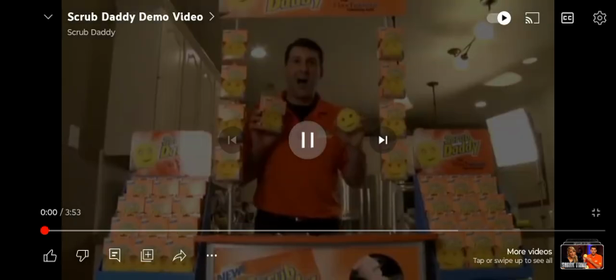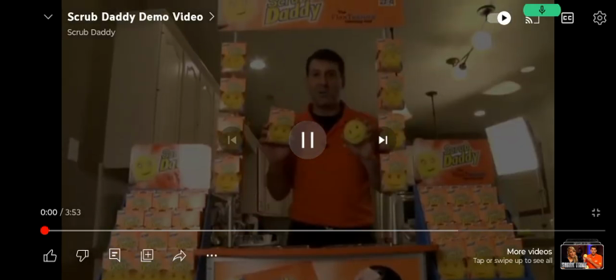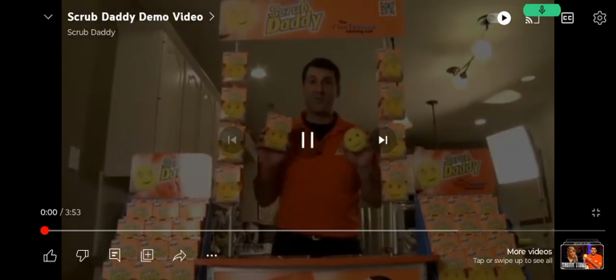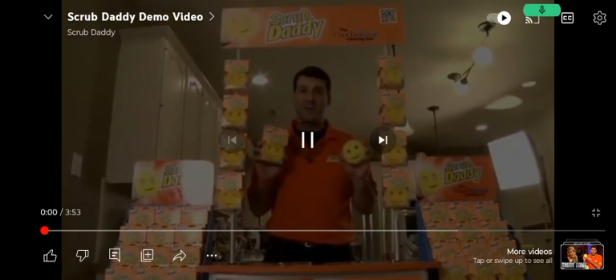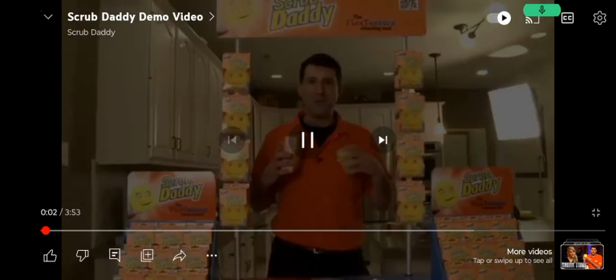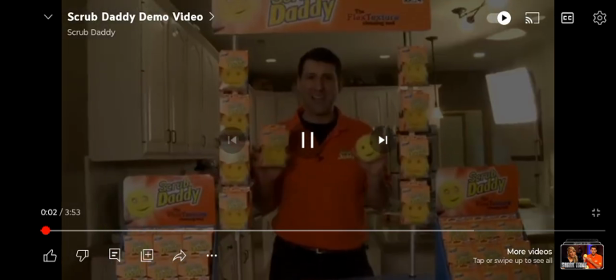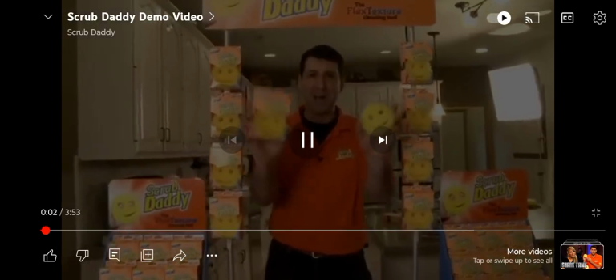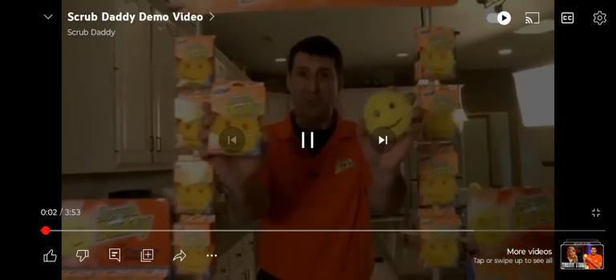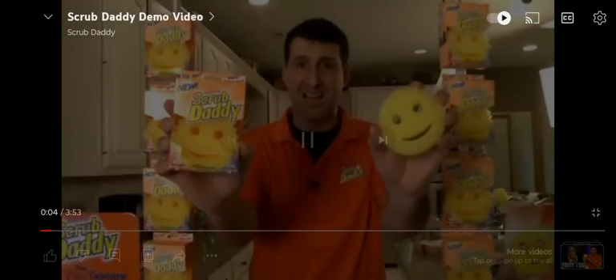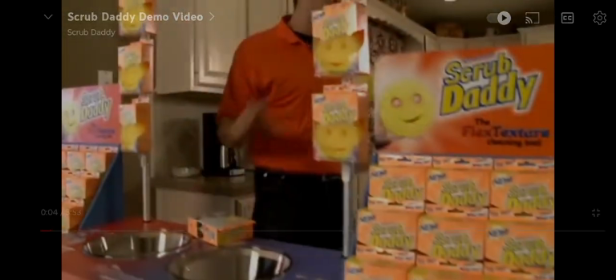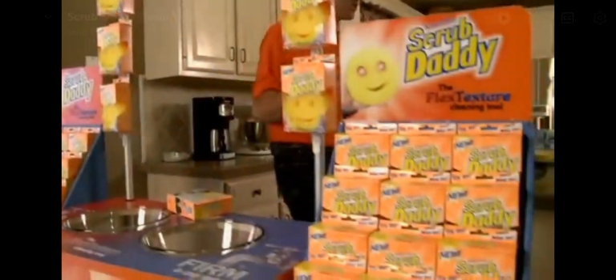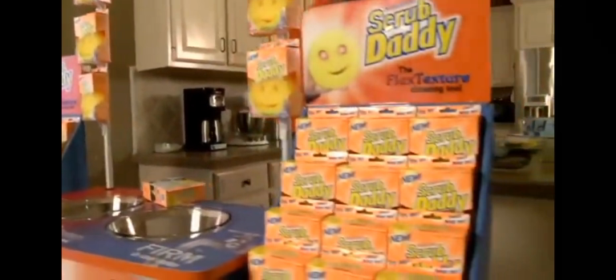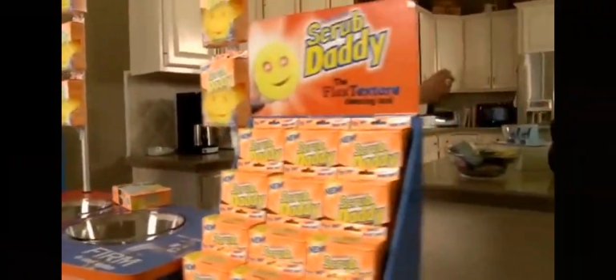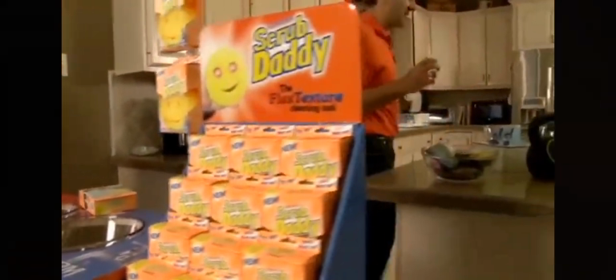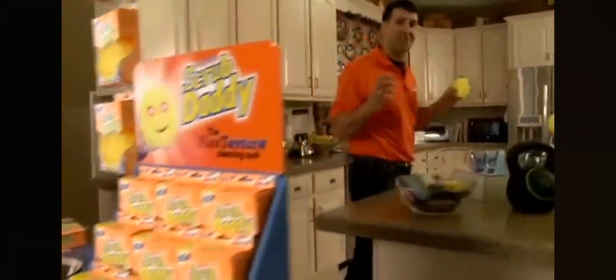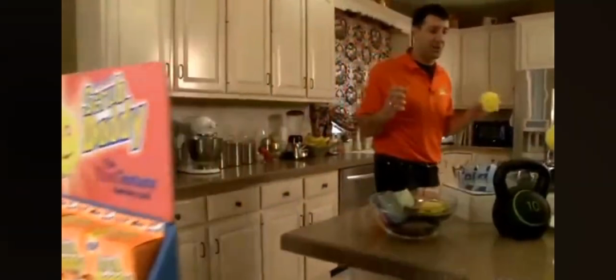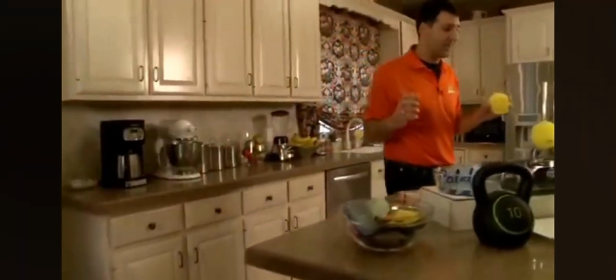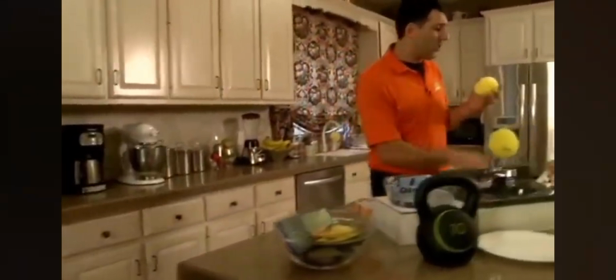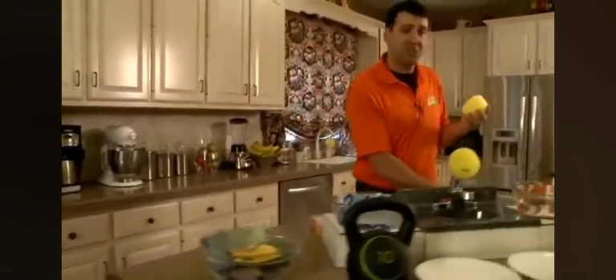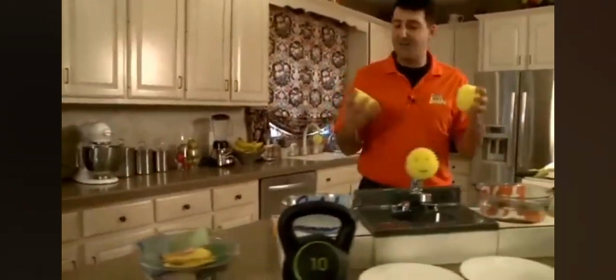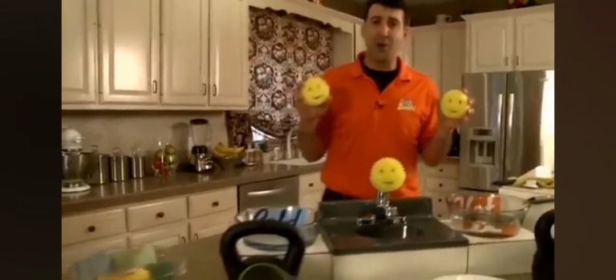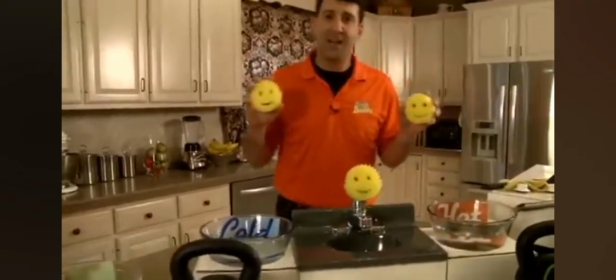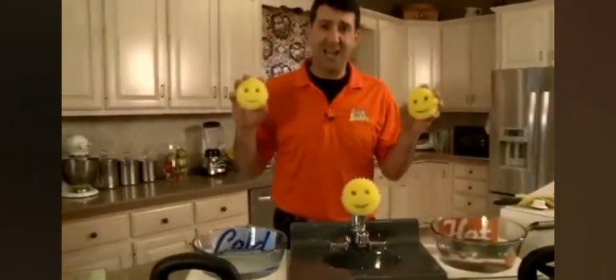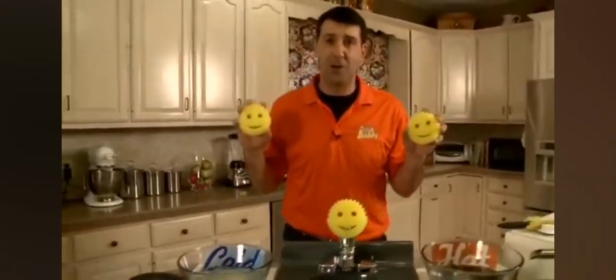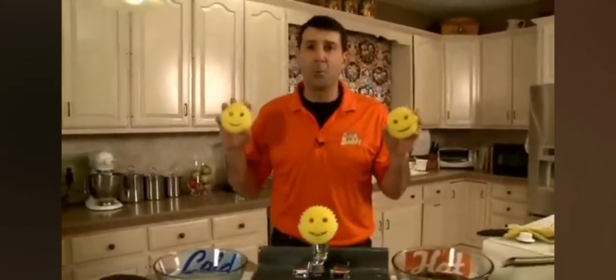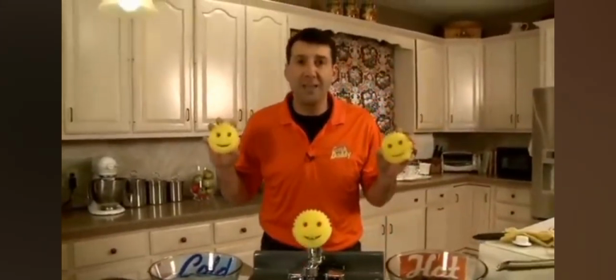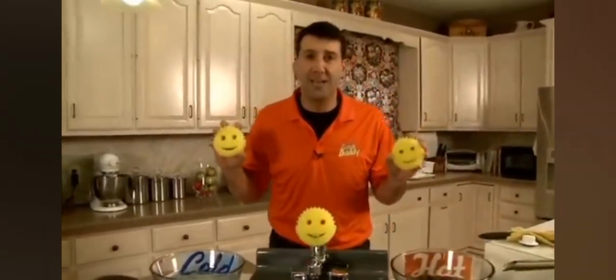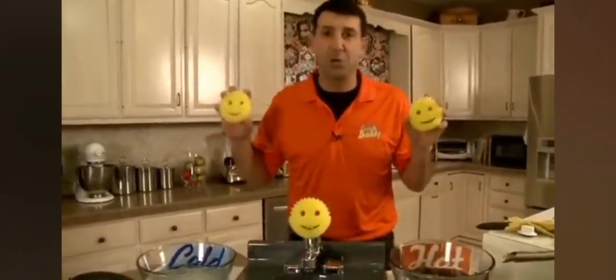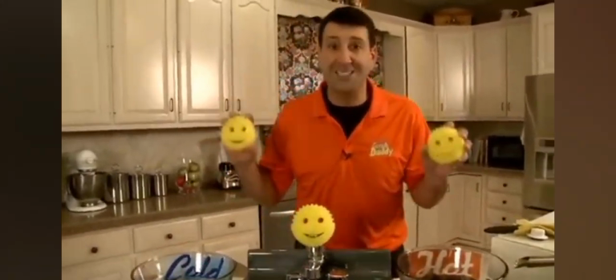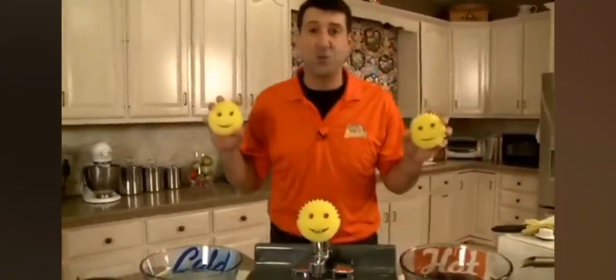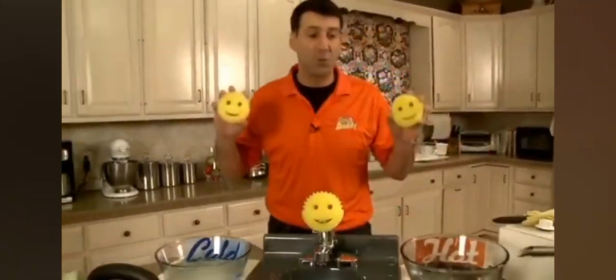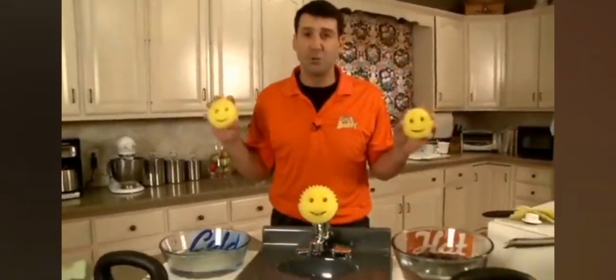I'm Aaron Krause from Philadelphia. I'm known as the Daddy of the Scrub Daddy. I'm a hands-on kind of guy — my hands are always getting dirty. So originally, I did all of the Scrub Daddy as a hand scrubber, but it was quickly evident that it's the greatest piece of scrubbing you'll ever use.